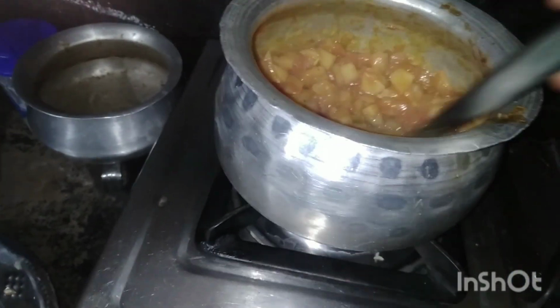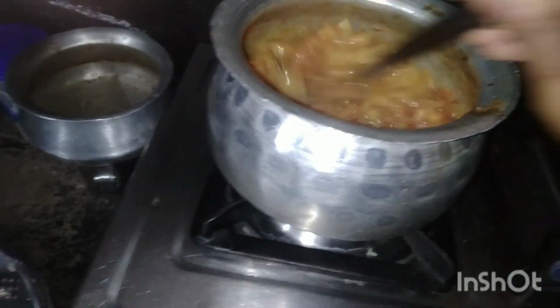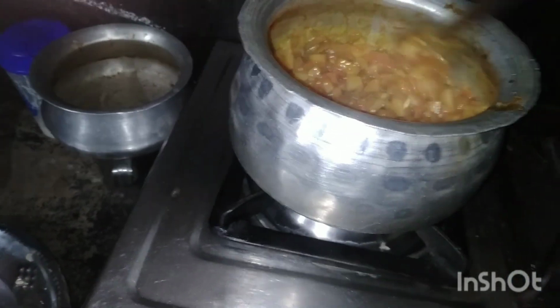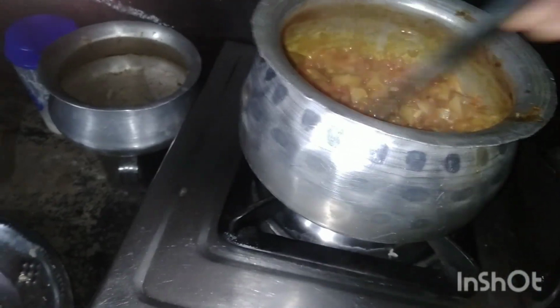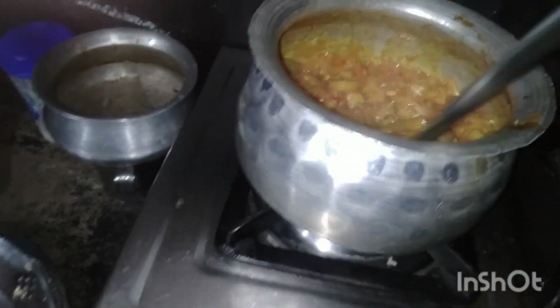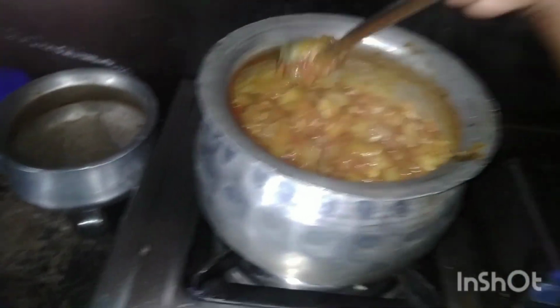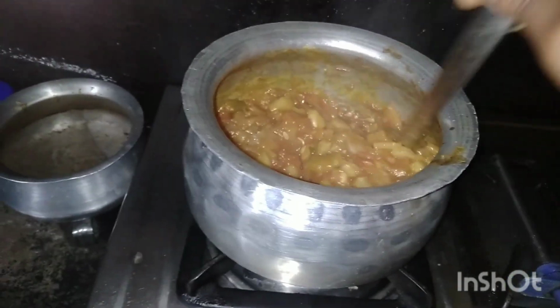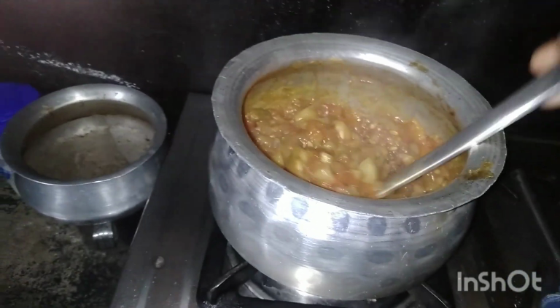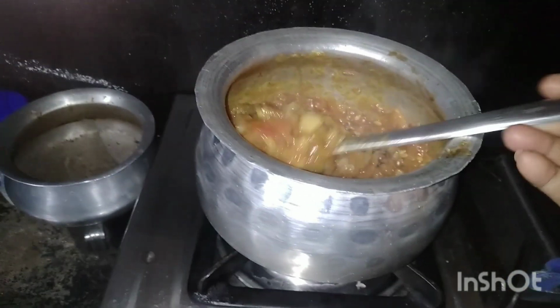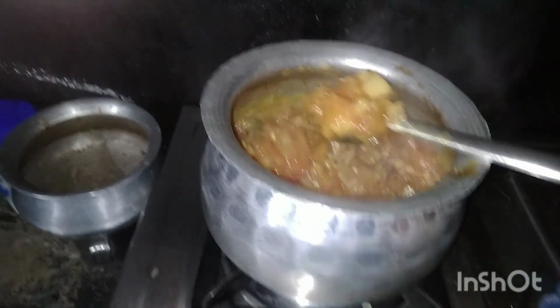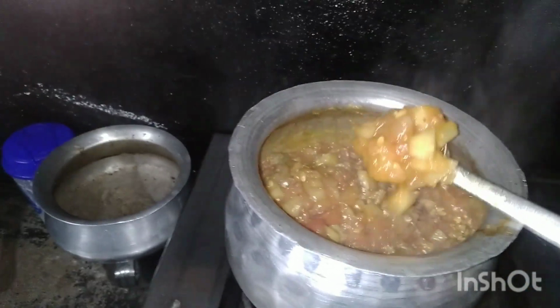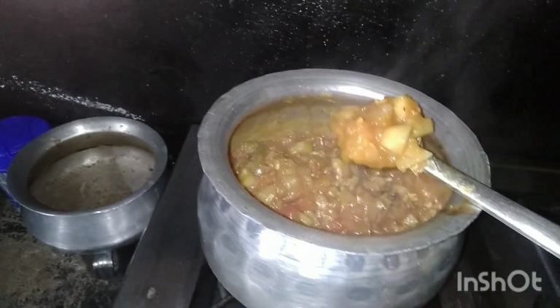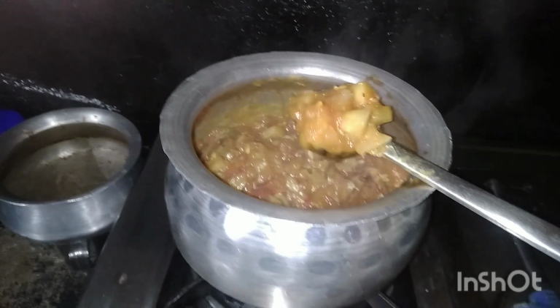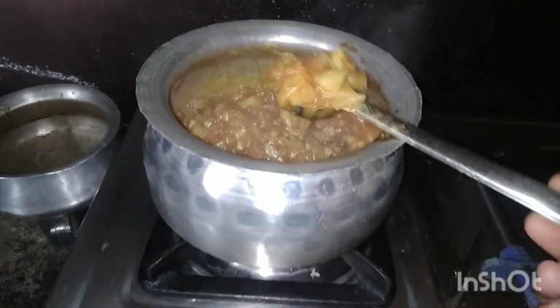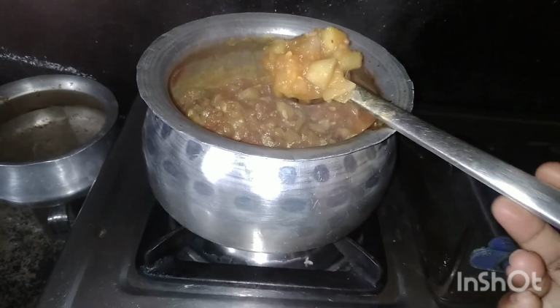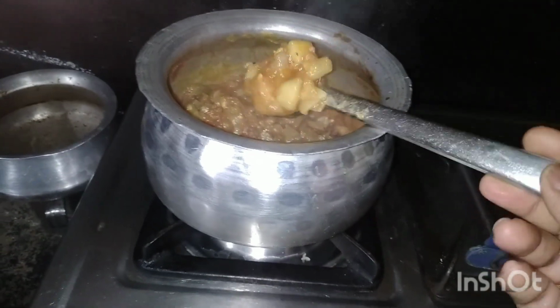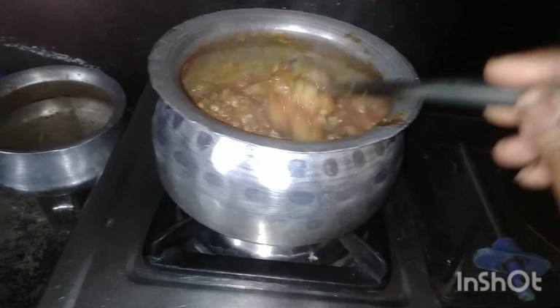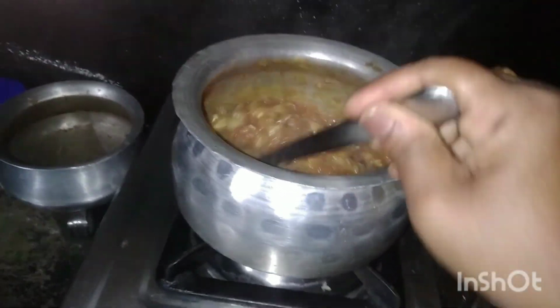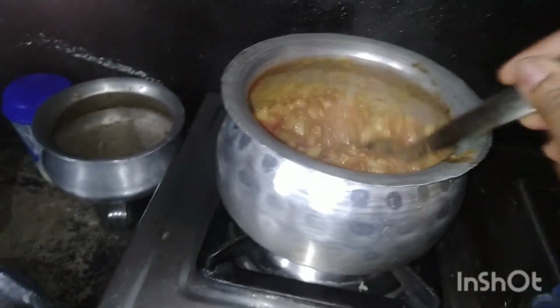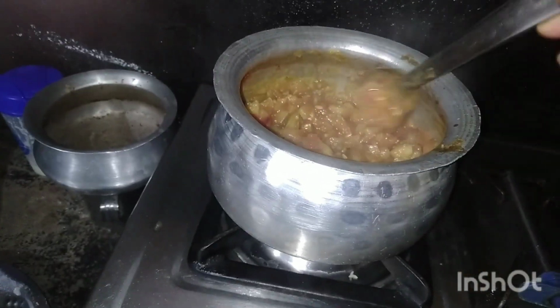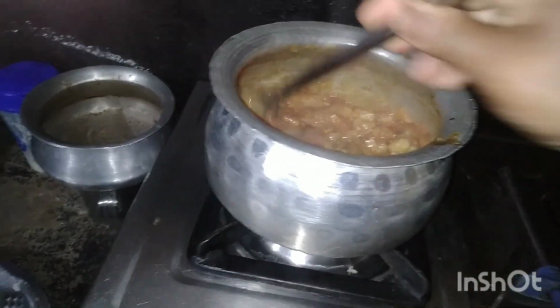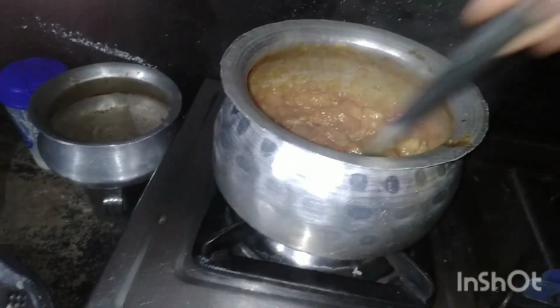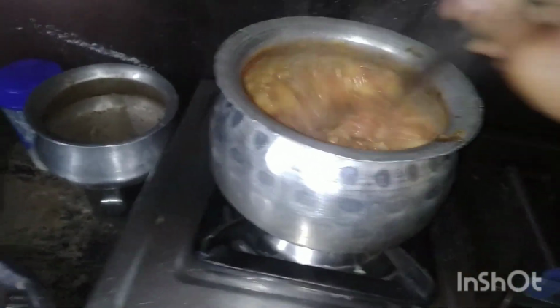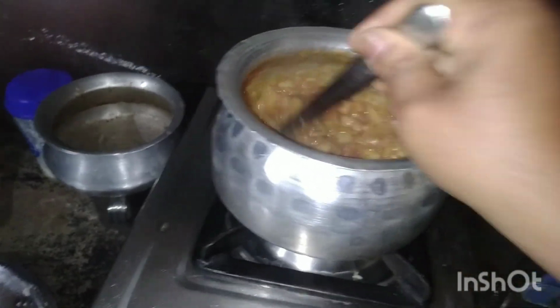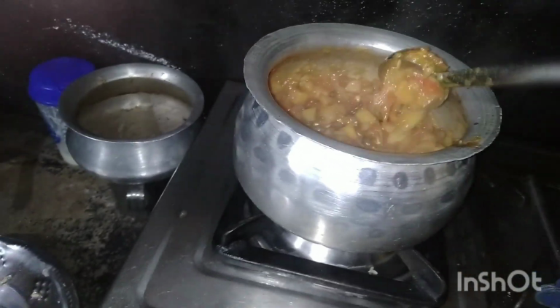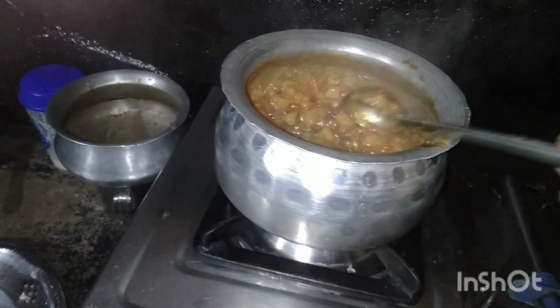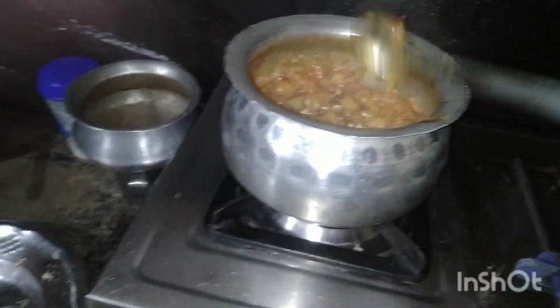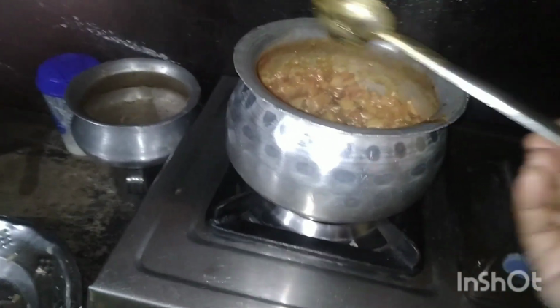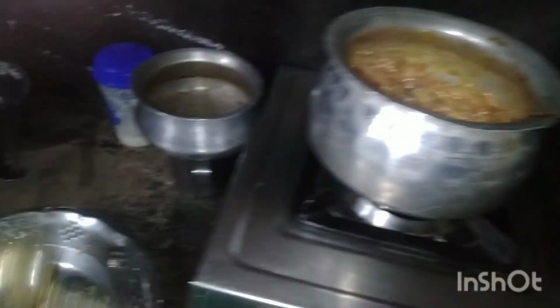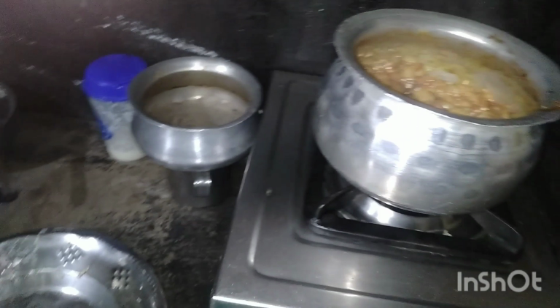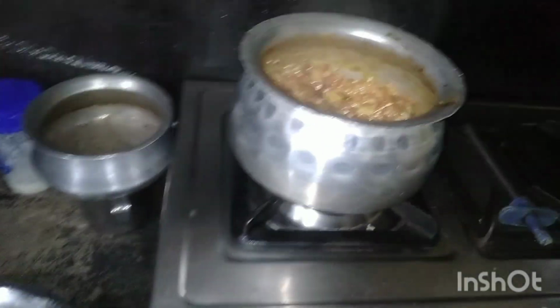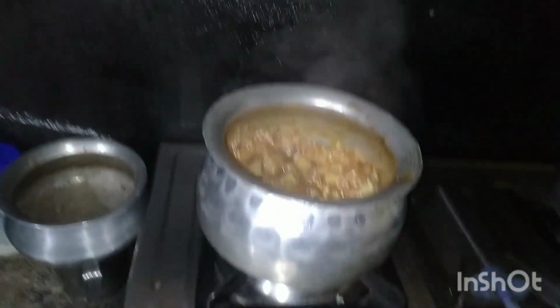The curry is ready to be prepared. These are very good, and a lot of tomatoes are made.